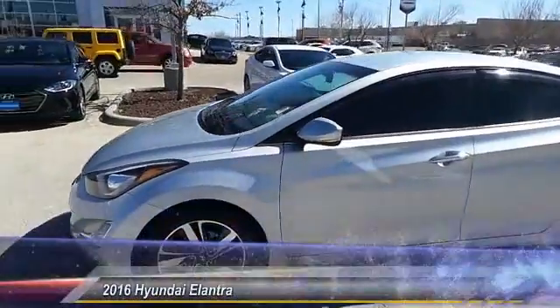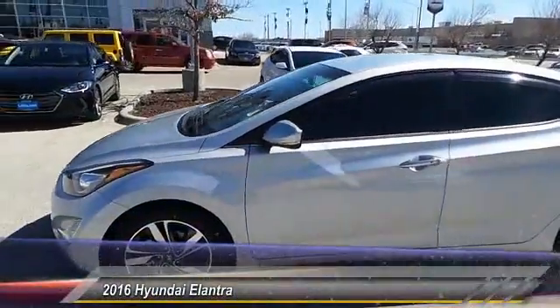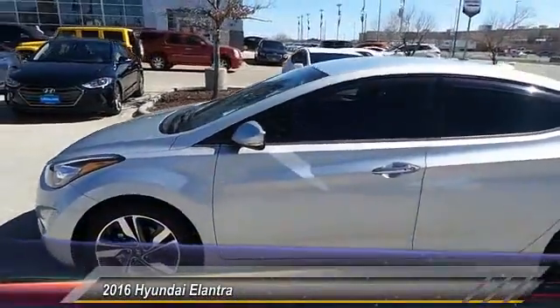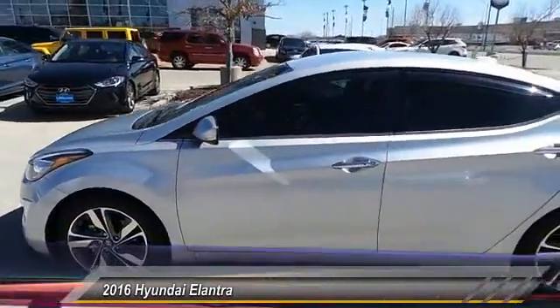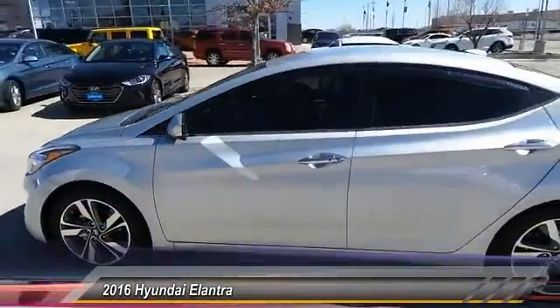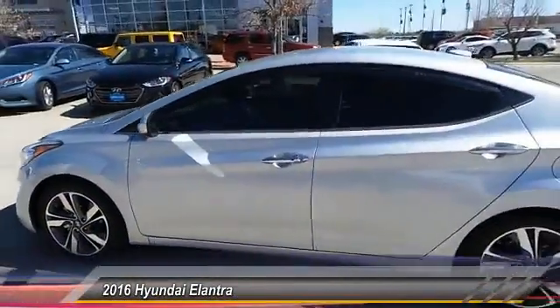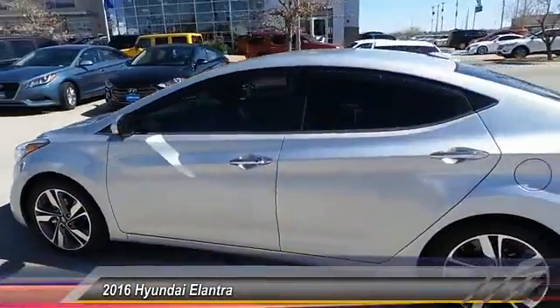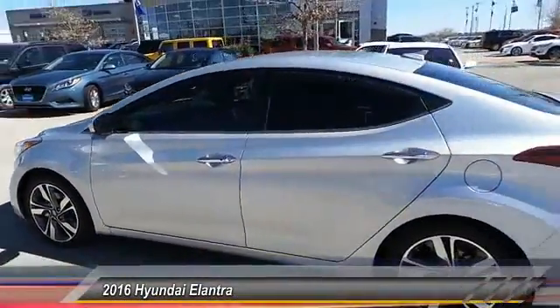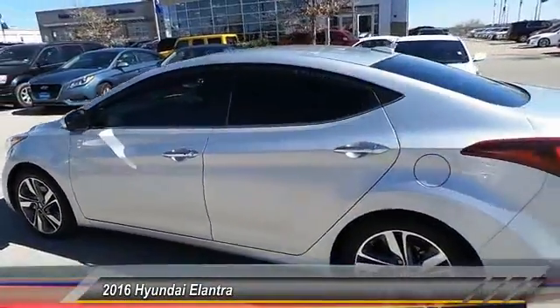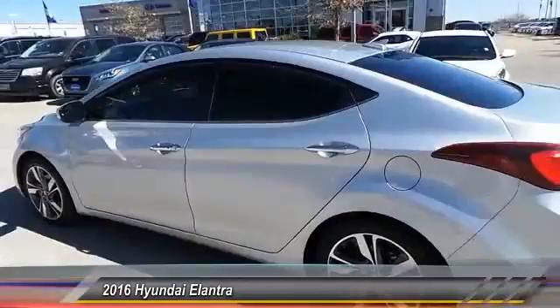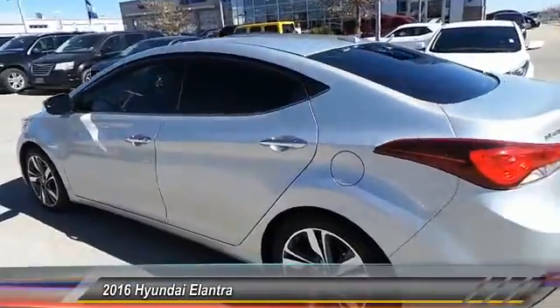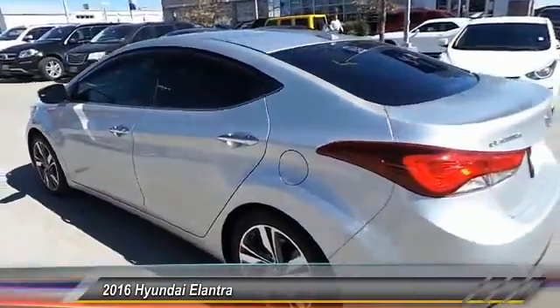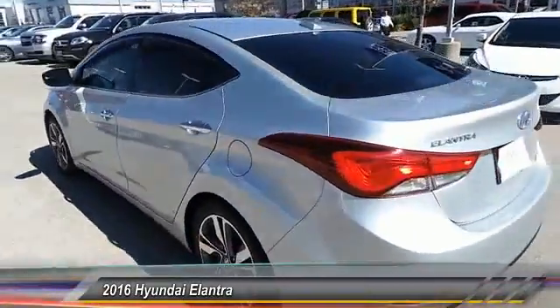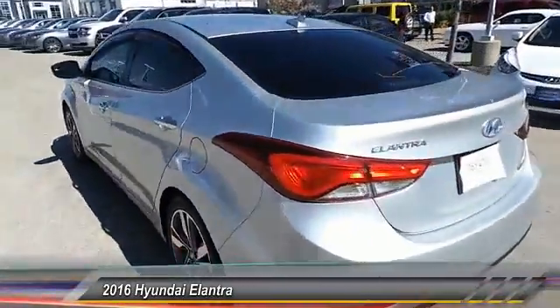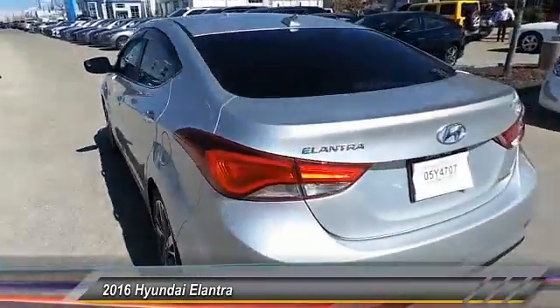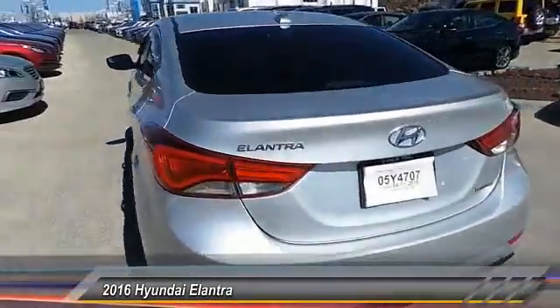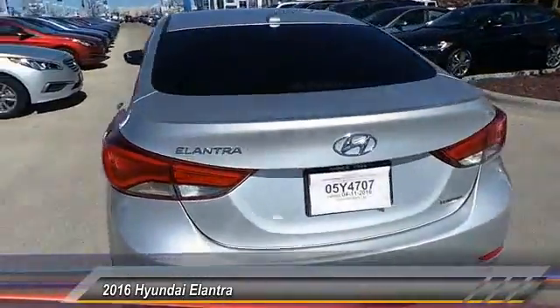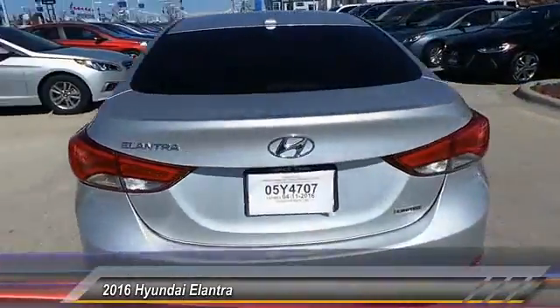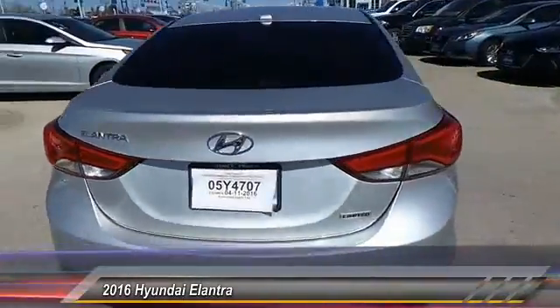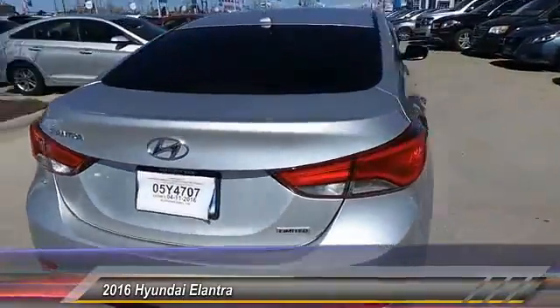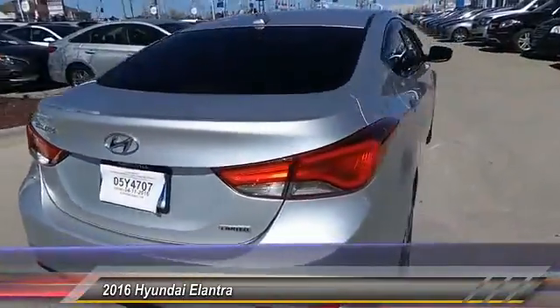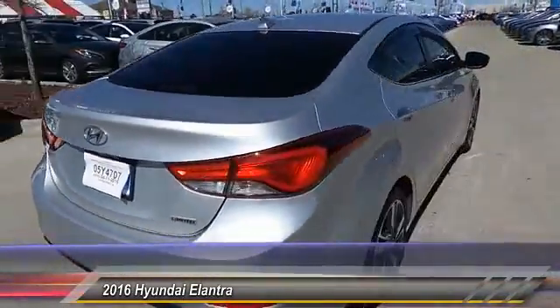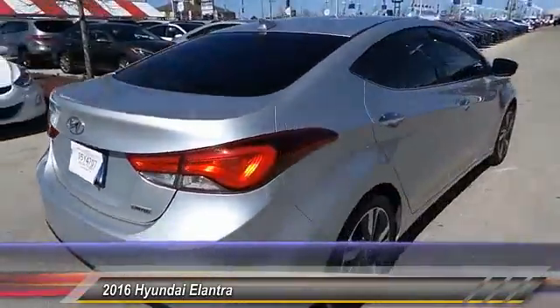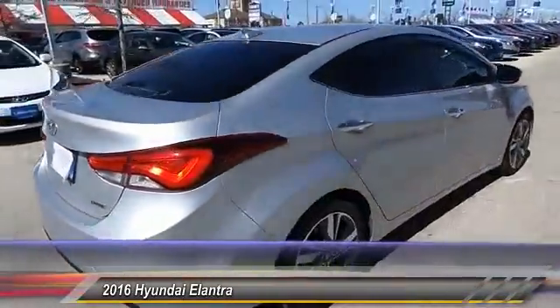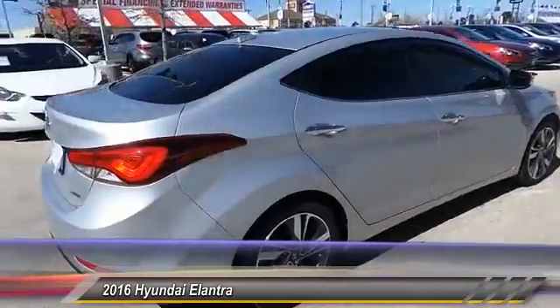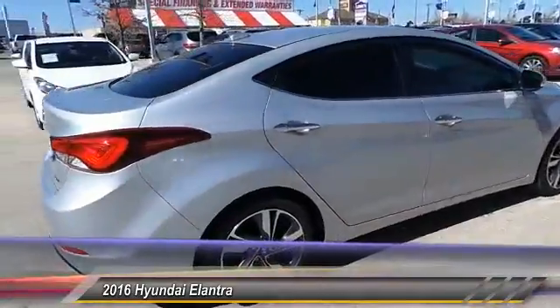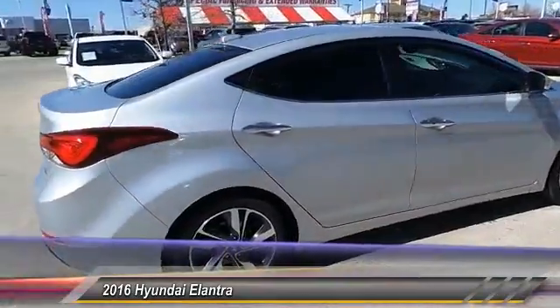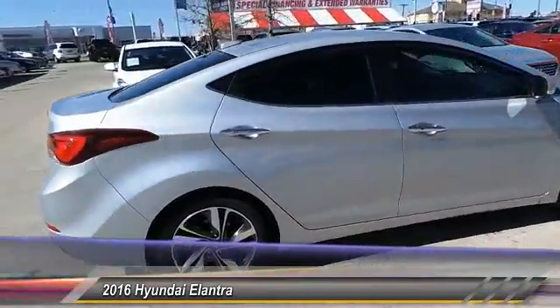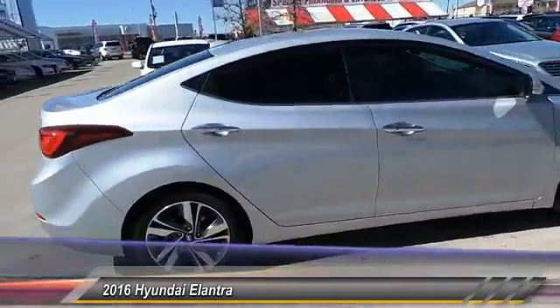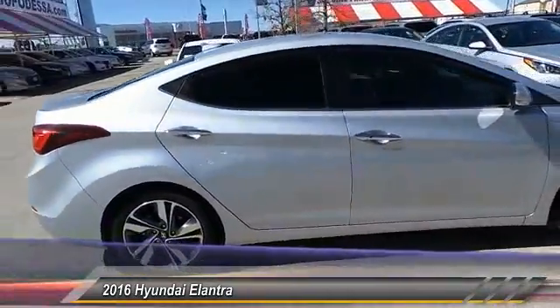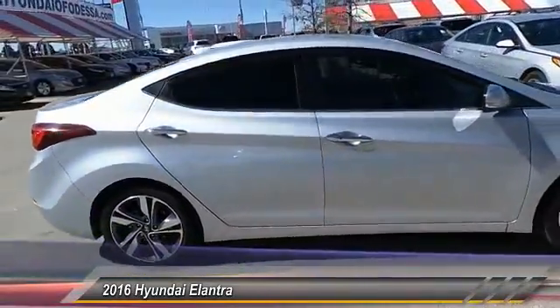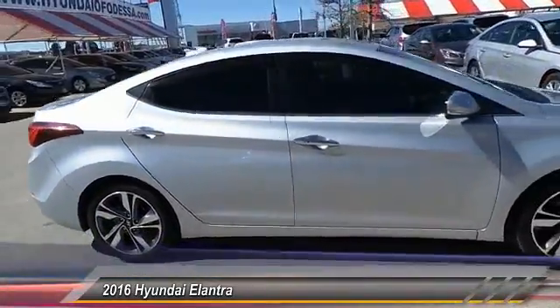2016 Elantra. The Elantra boasts the most interior room in its class and gets an exceptional 35 miles per gallon. With its luxurious standard features, the Elantra is an easy choice.